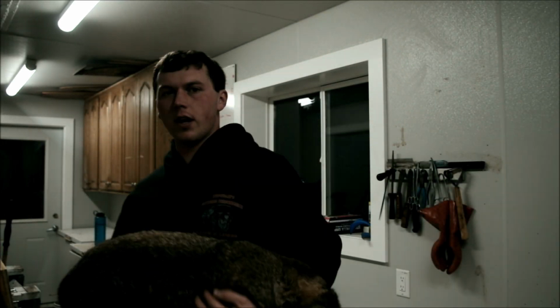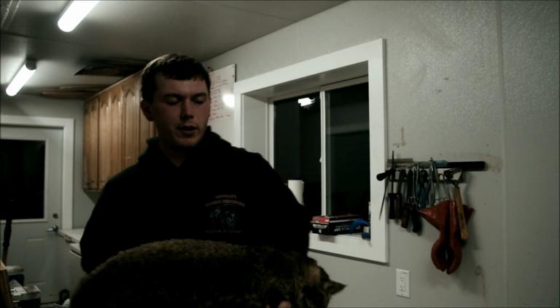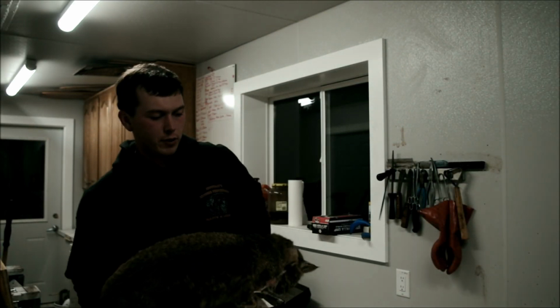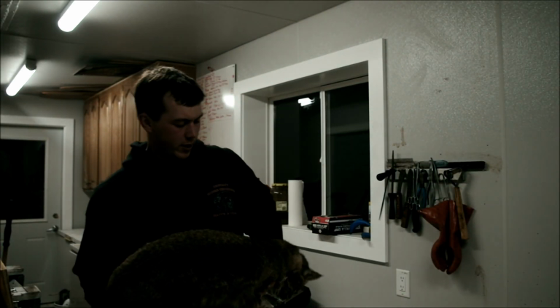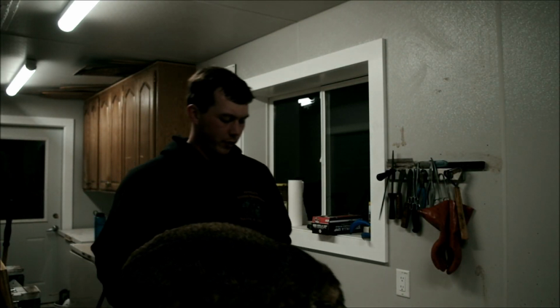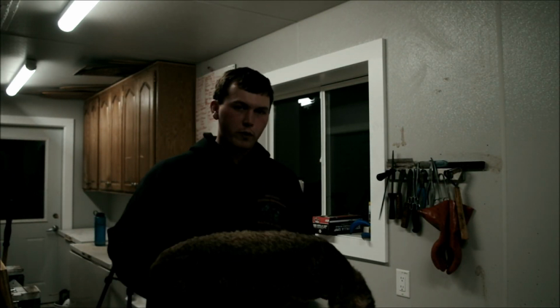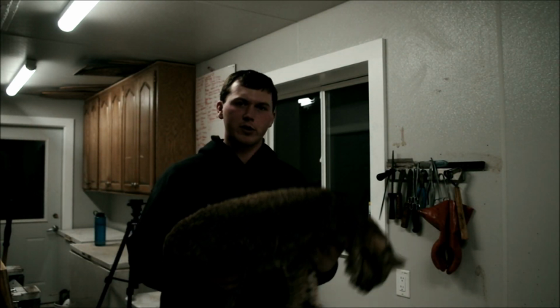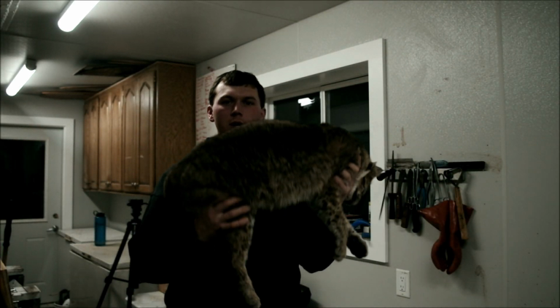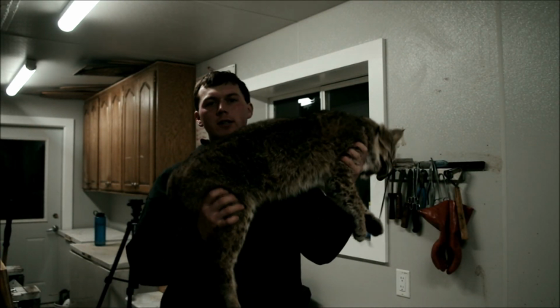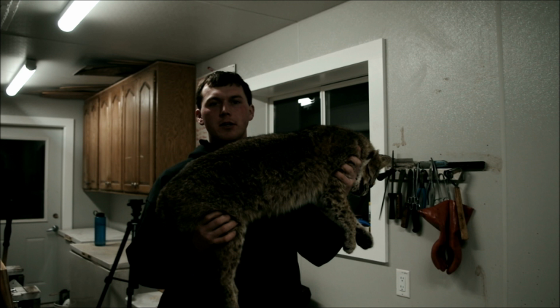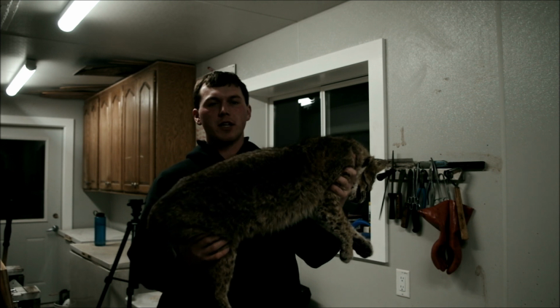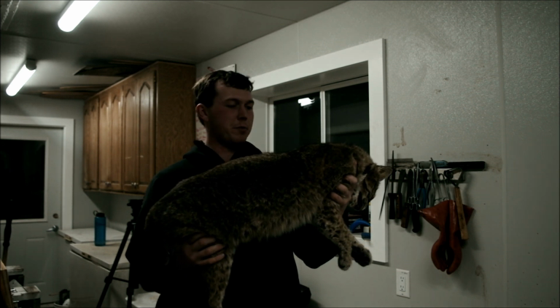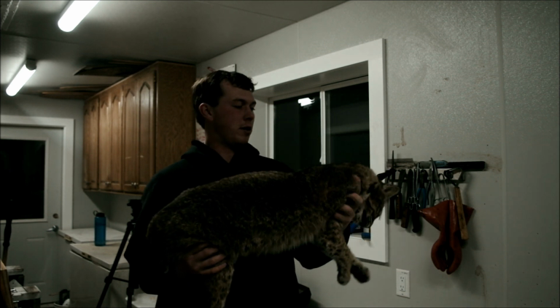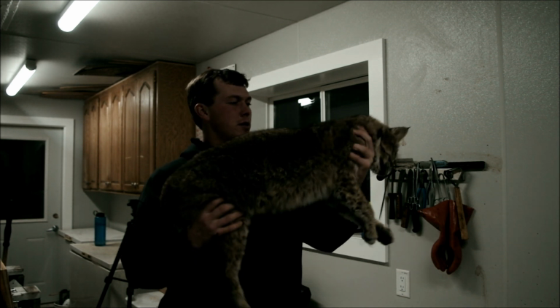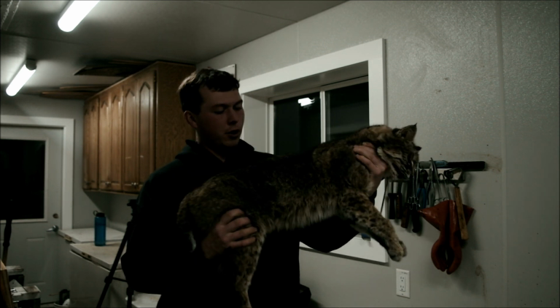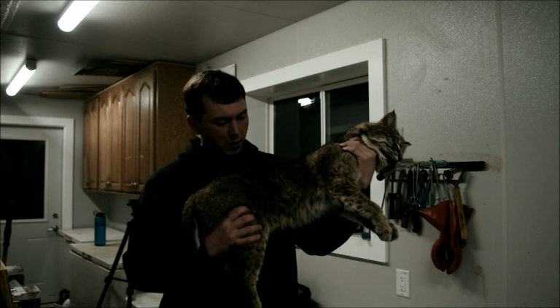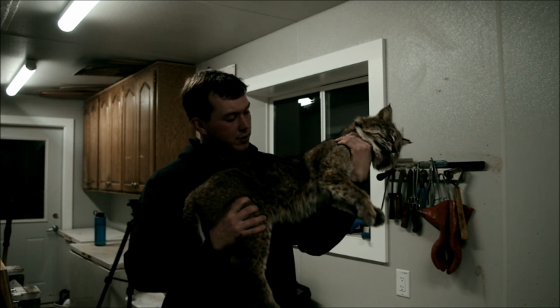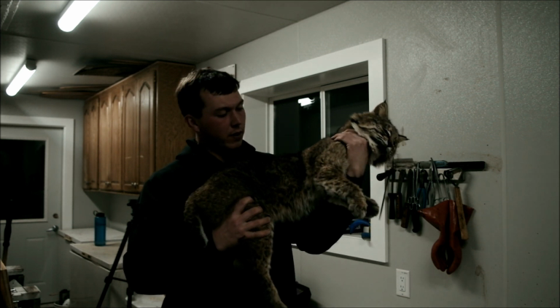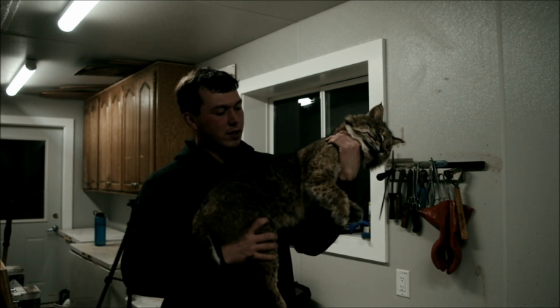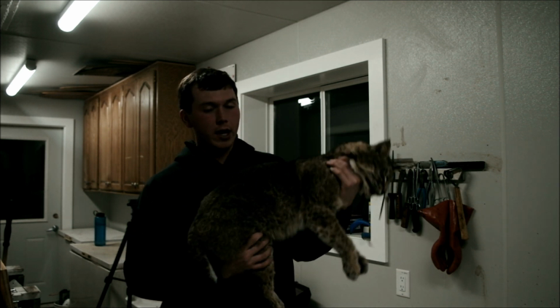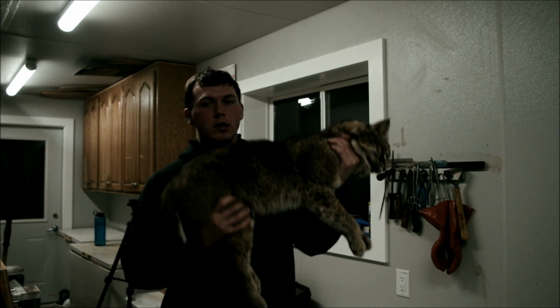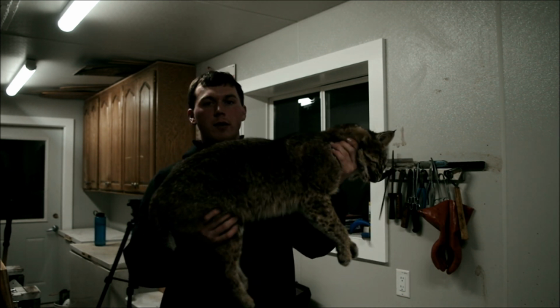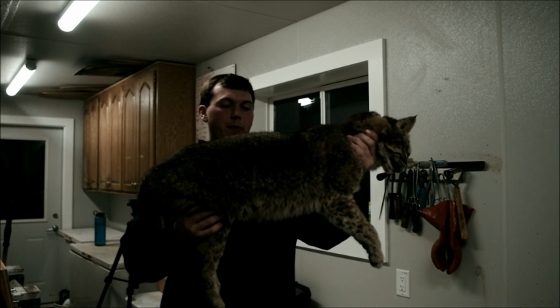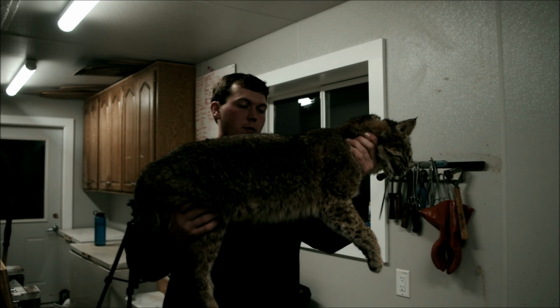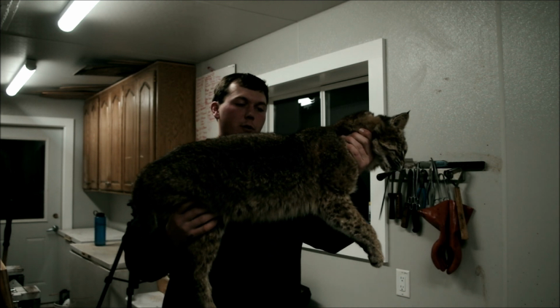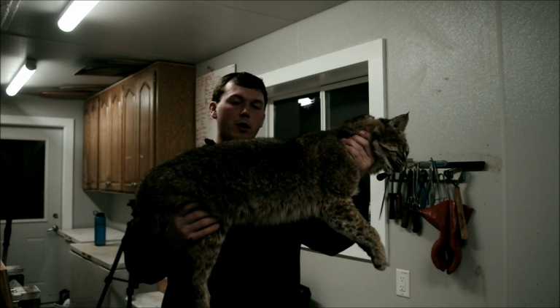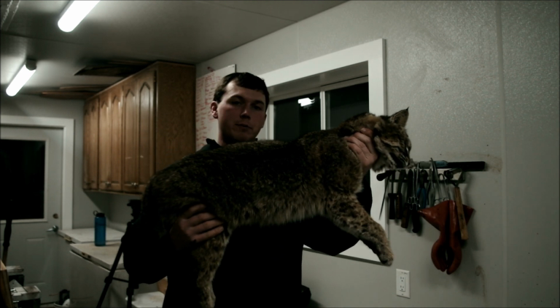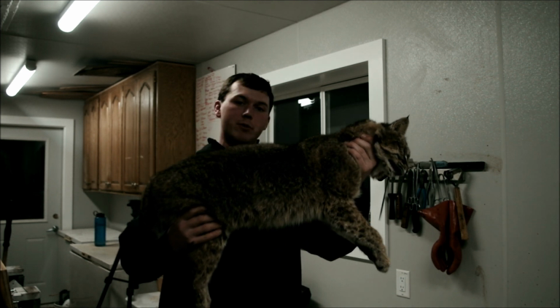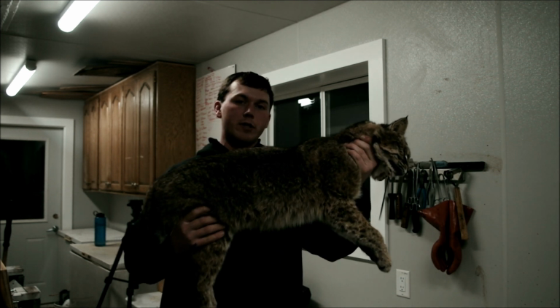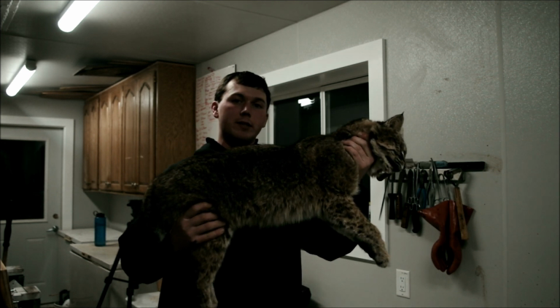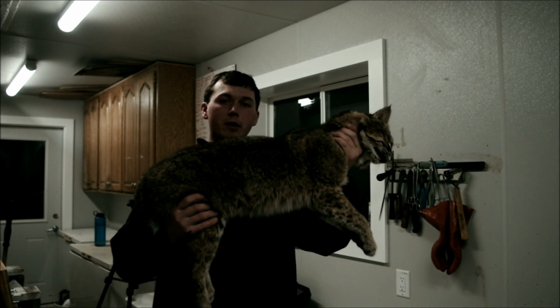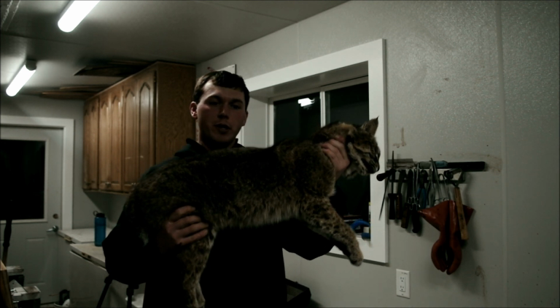Today we're here in the fur shed and we're going to run over how to taxidermy skin a bobcat. It's not the largest bobcat, it's just a fair sized cat. We're just going to run through on a skin for taxidermy and I'll show you.